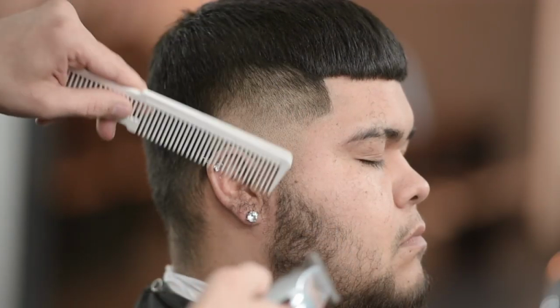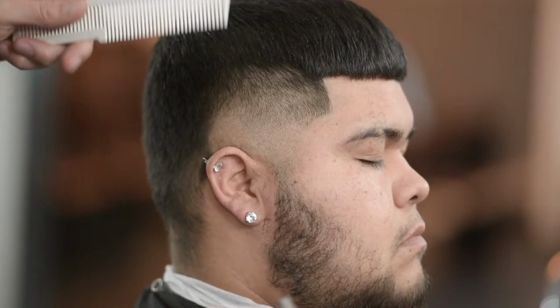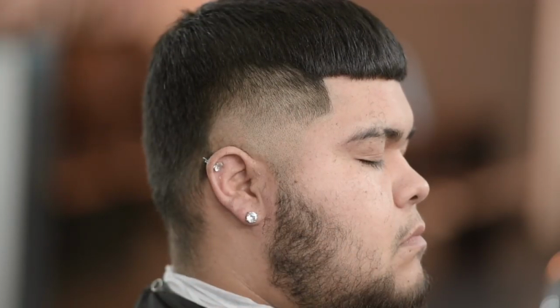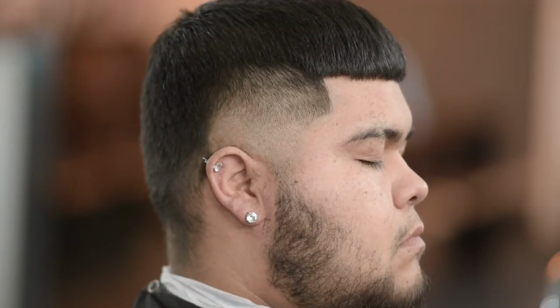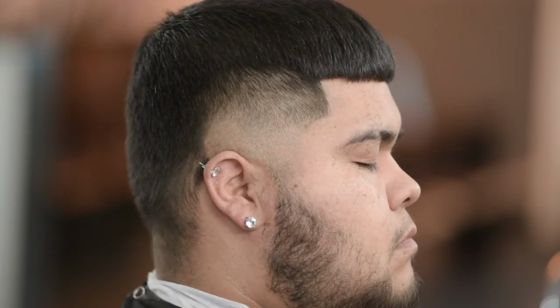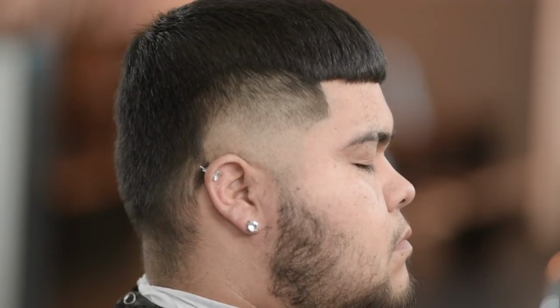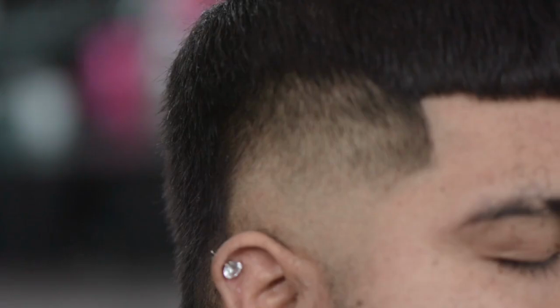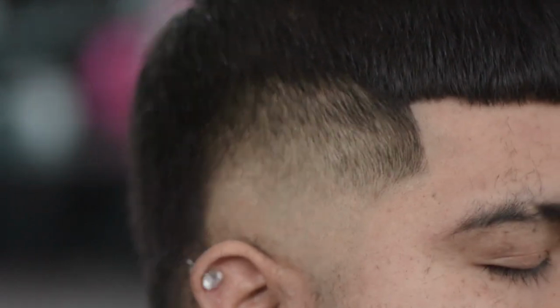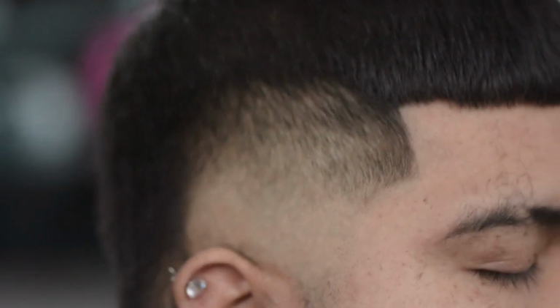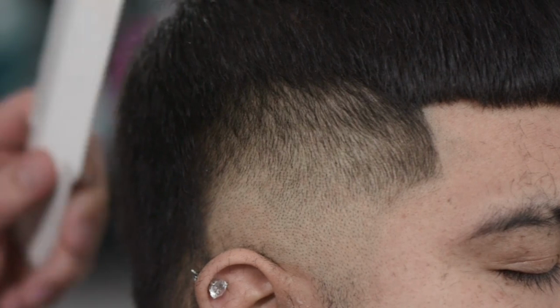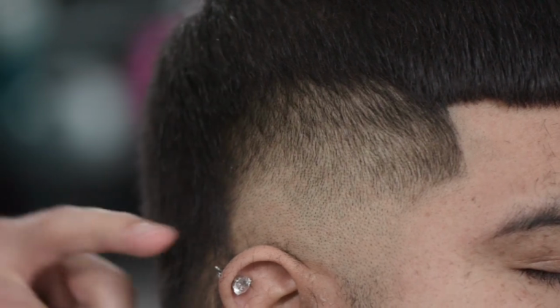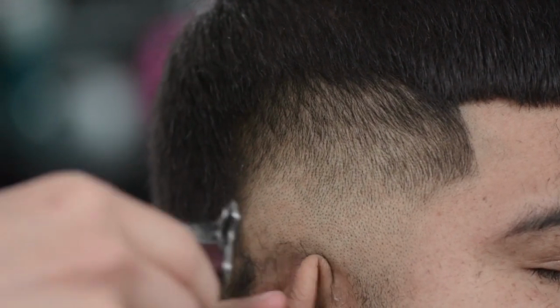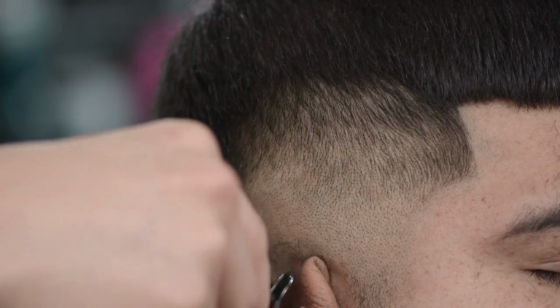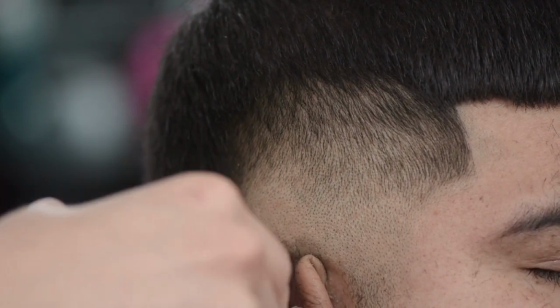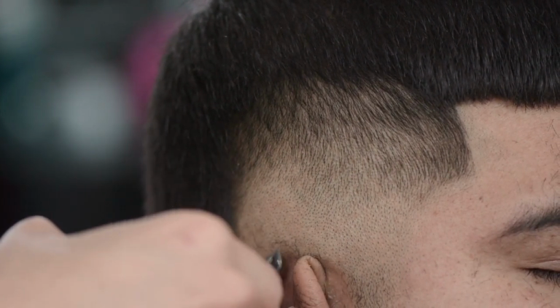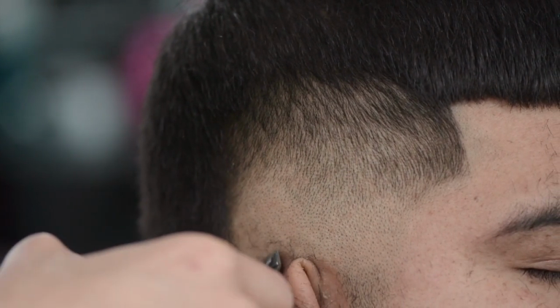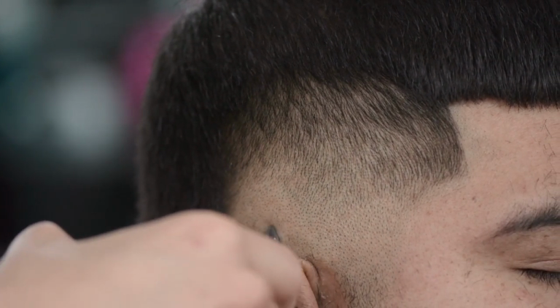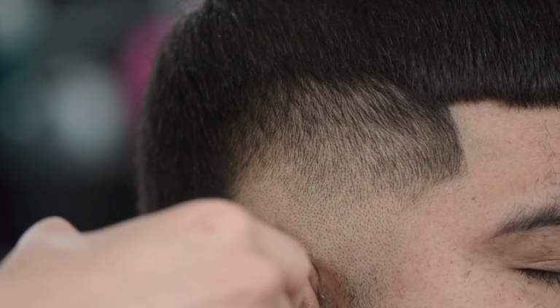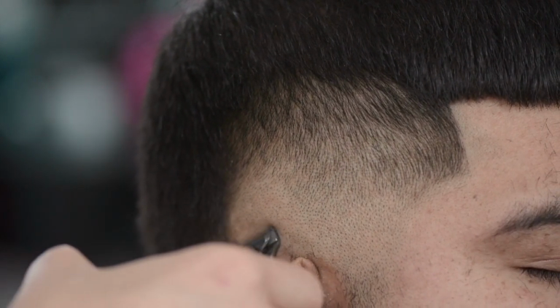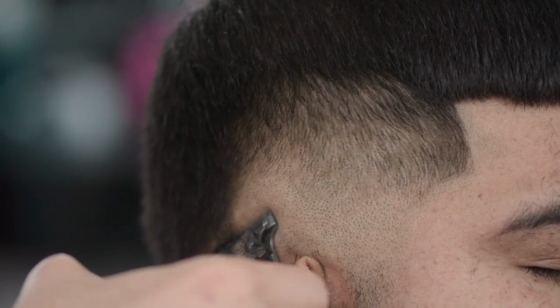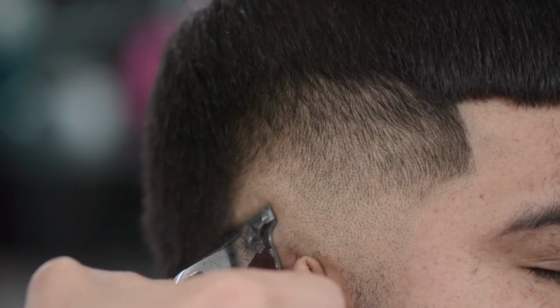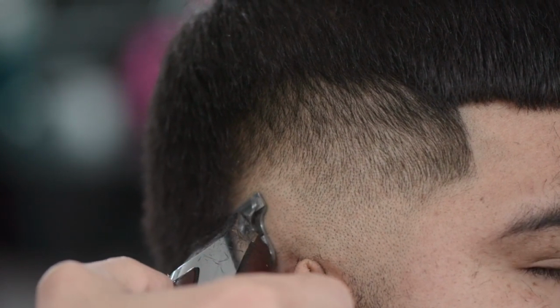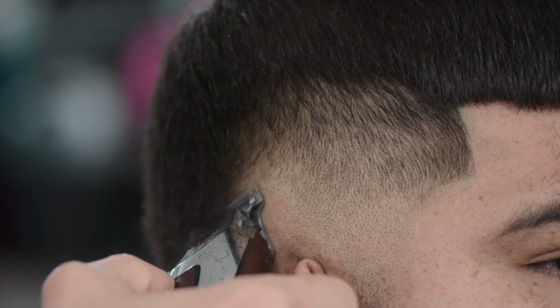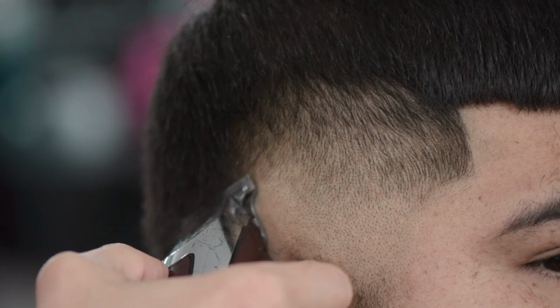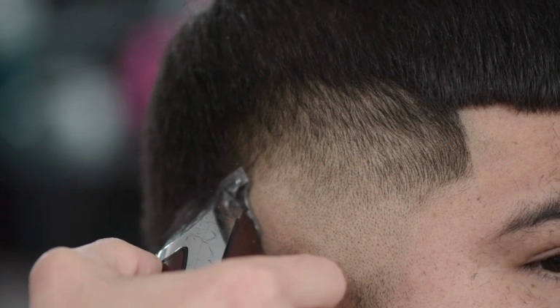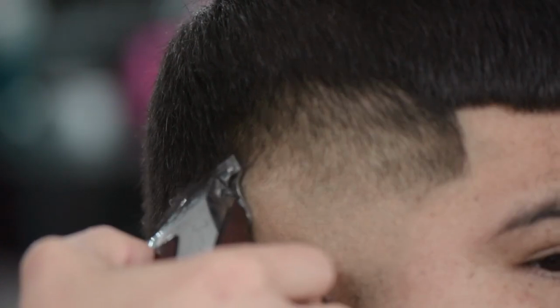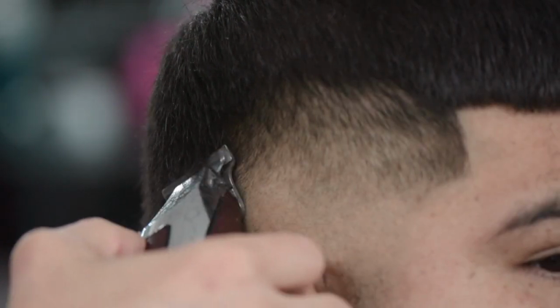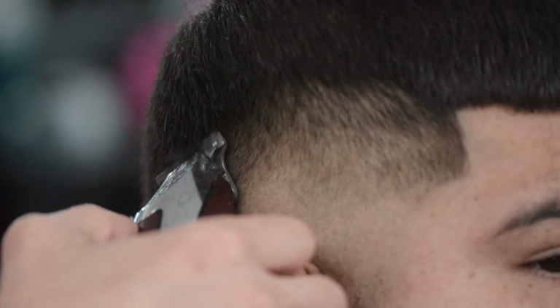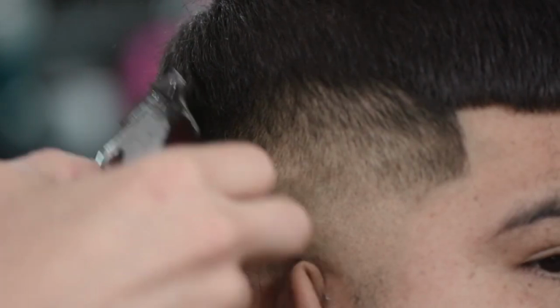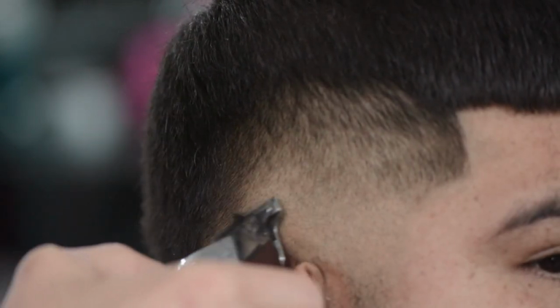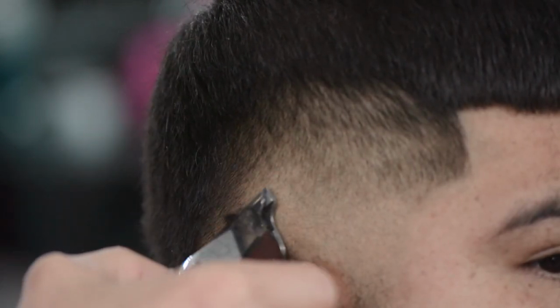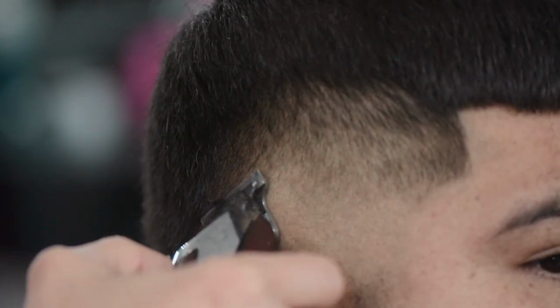Let's go ahead and continue what I was showing you around here to the other side. Right in here, apply pressure, and as you're going up, just angle the trimmer back and graze up into that hair.